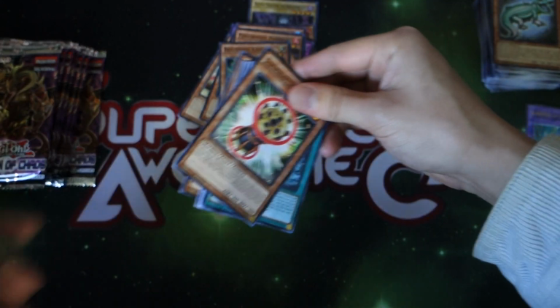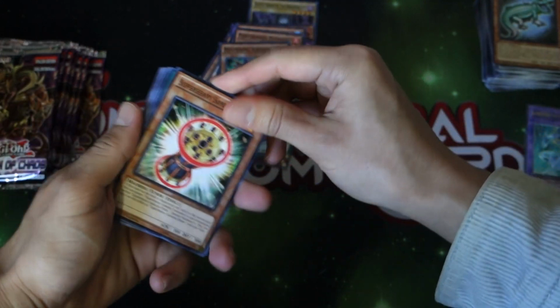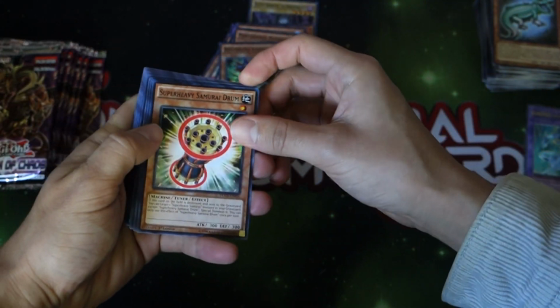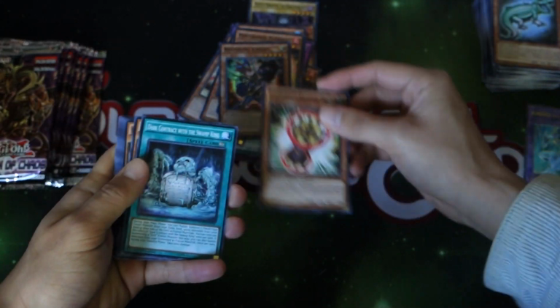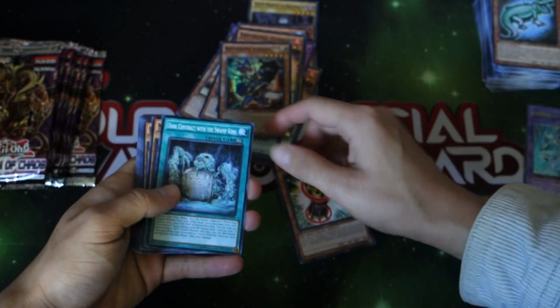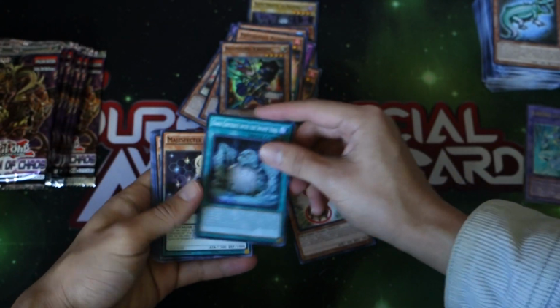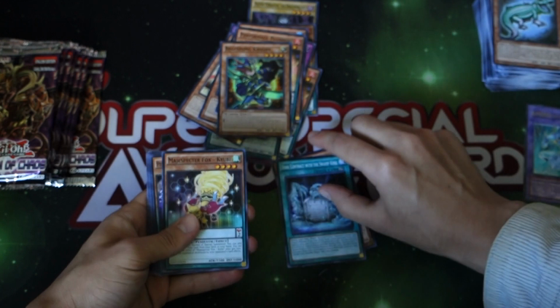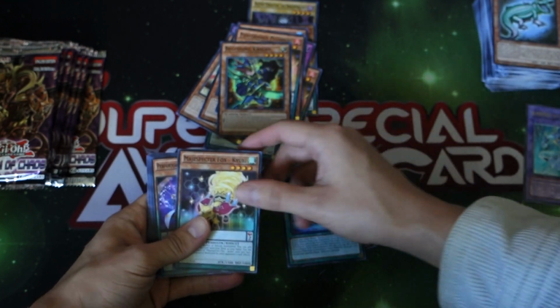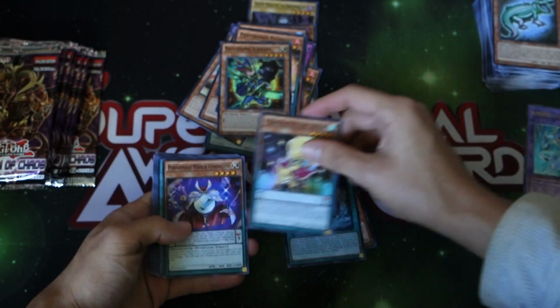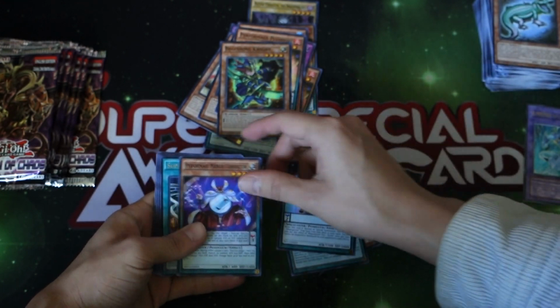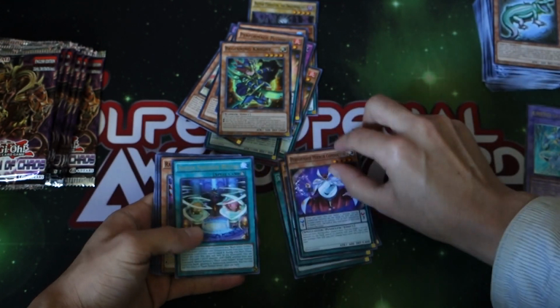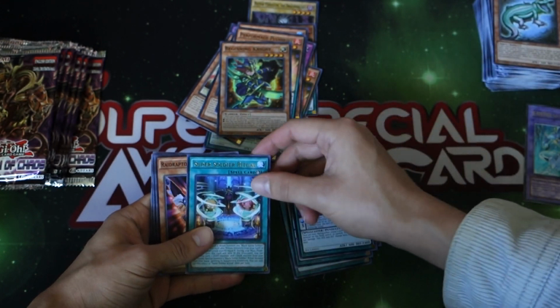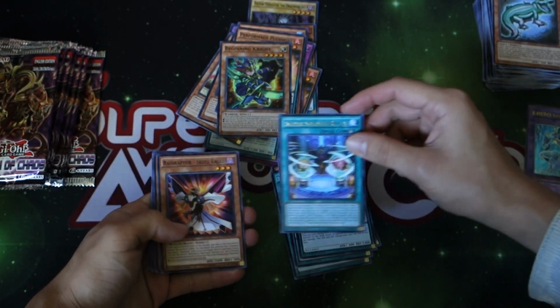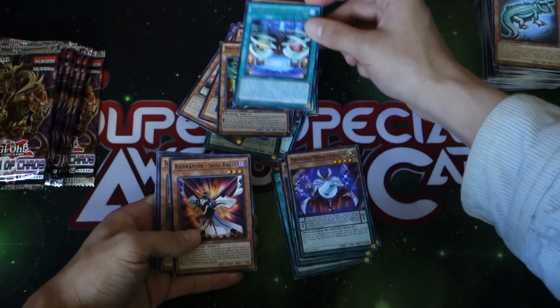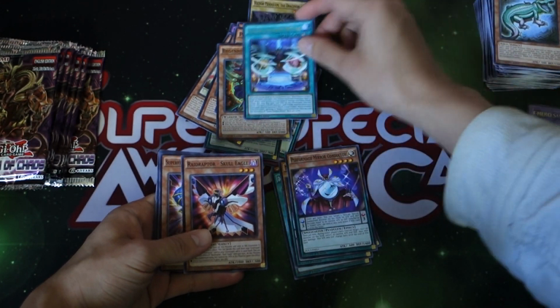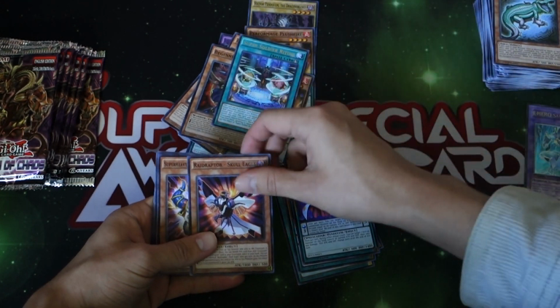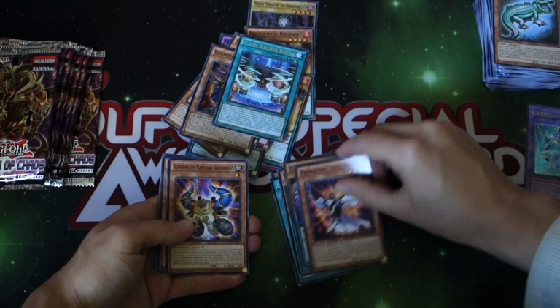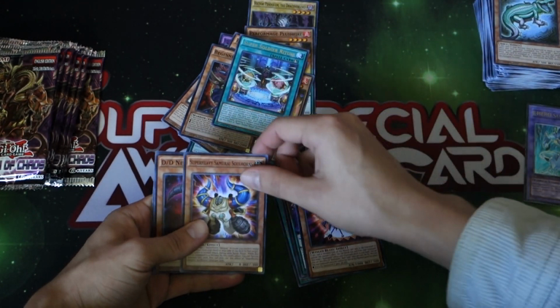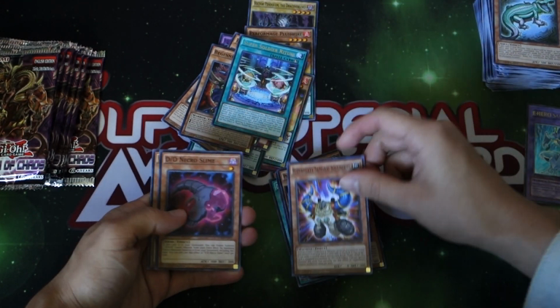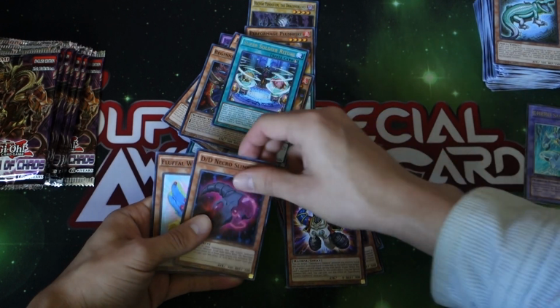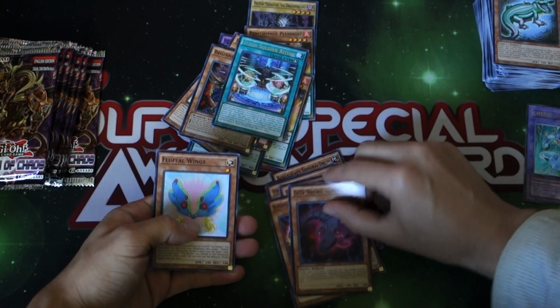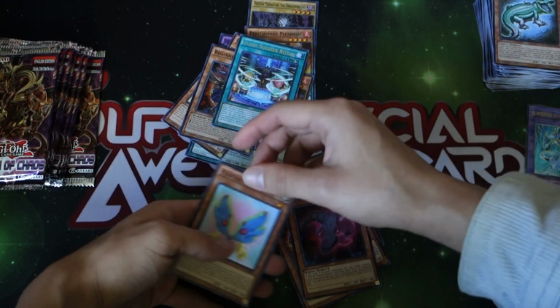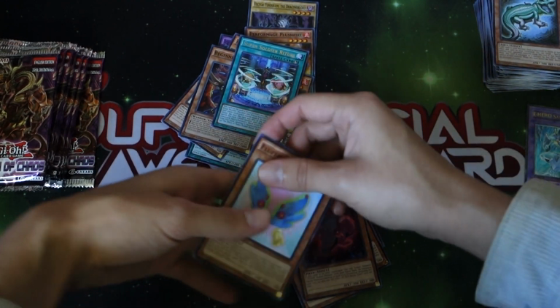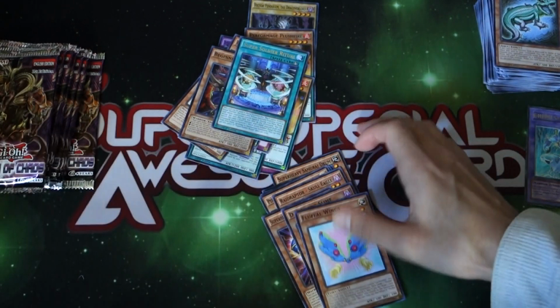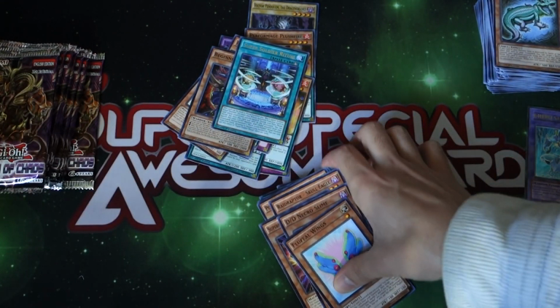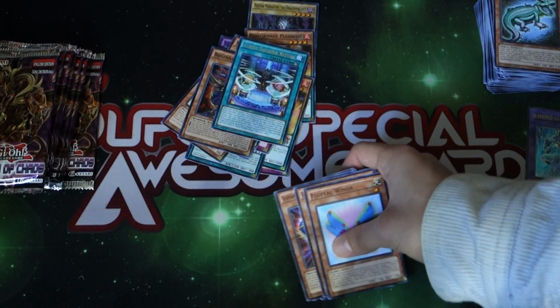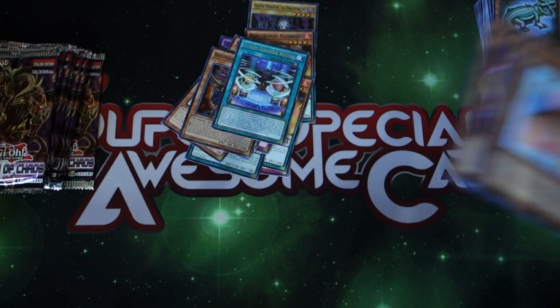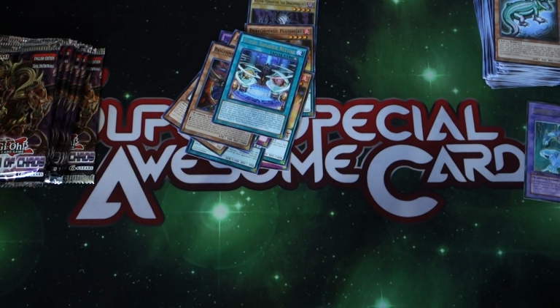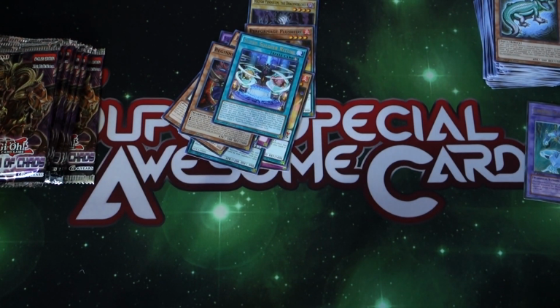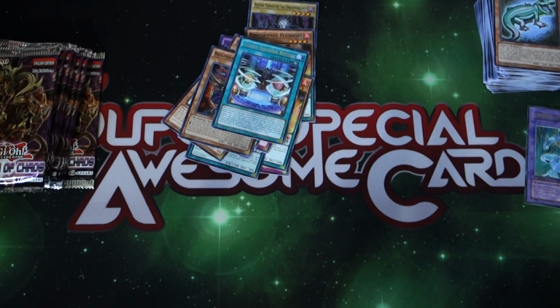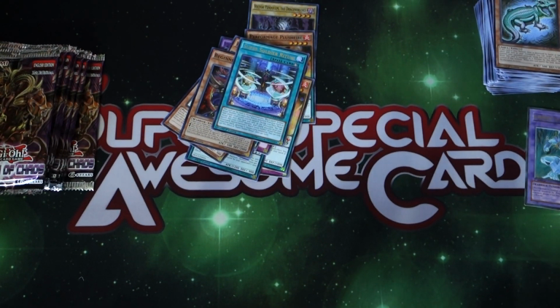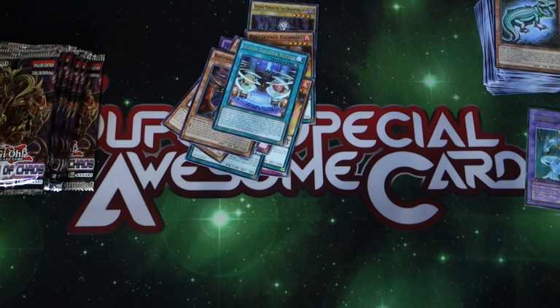Alright, next pack: we got the Drum, the Swamp King, that's another Fox, Conductor, Super Soldier Ritual. So maybe we can build that BLS deck. I like how on the box it says 'Black Luster Soldier Returns.' Here's the box.